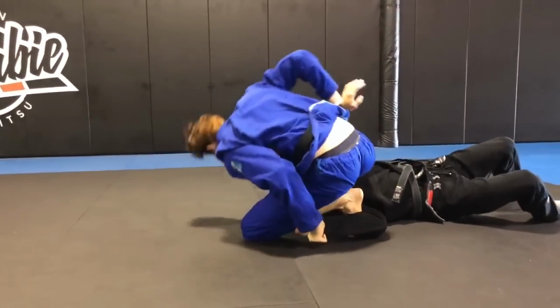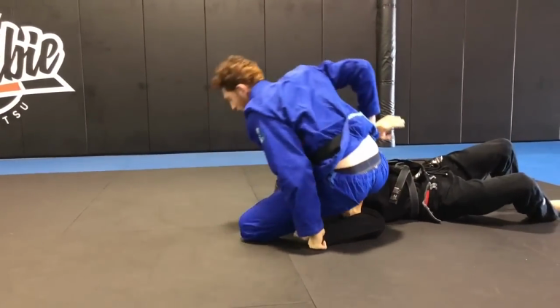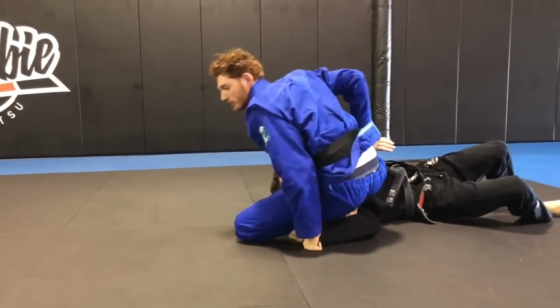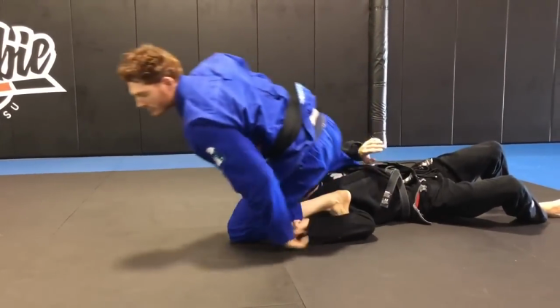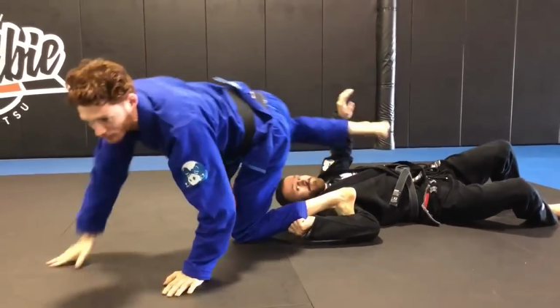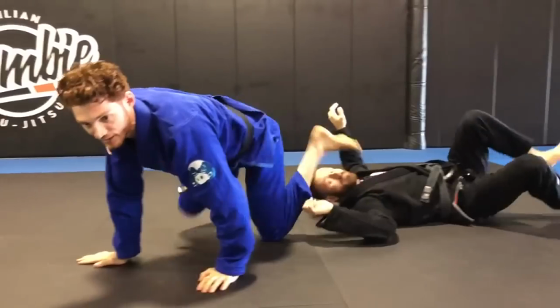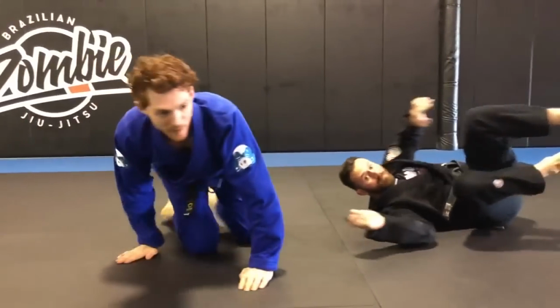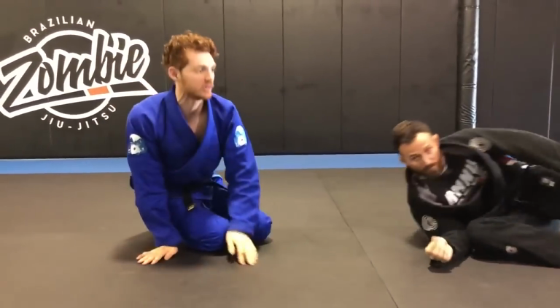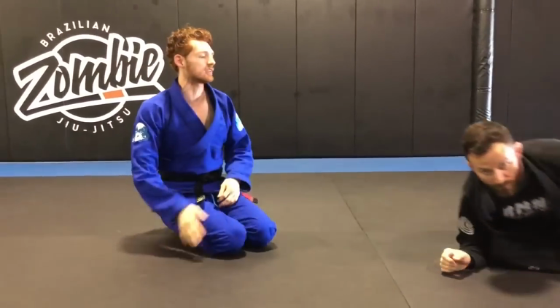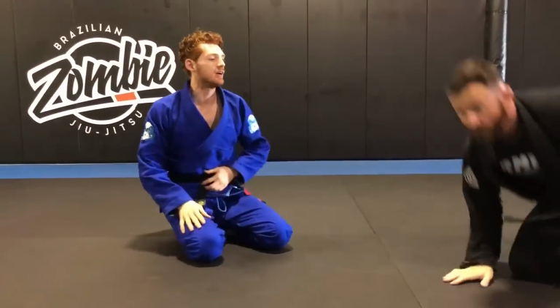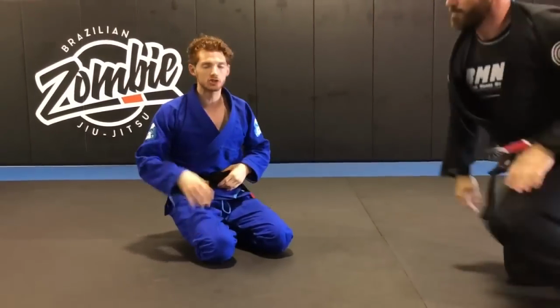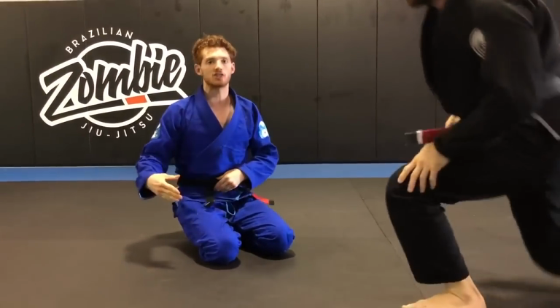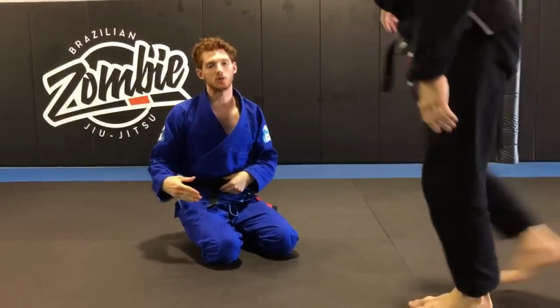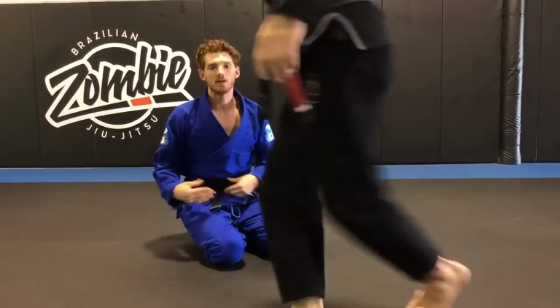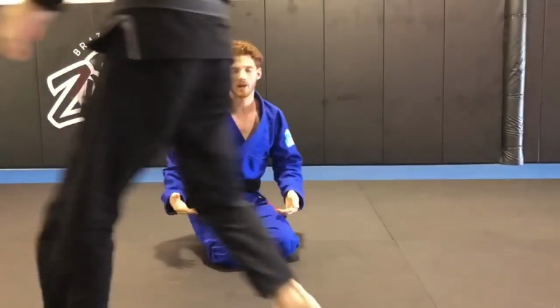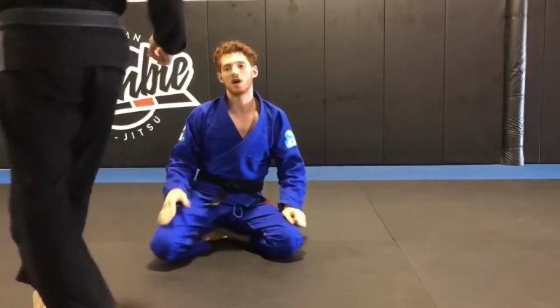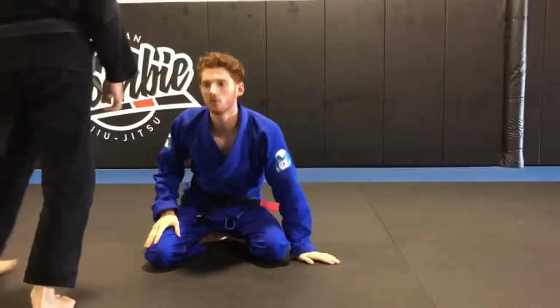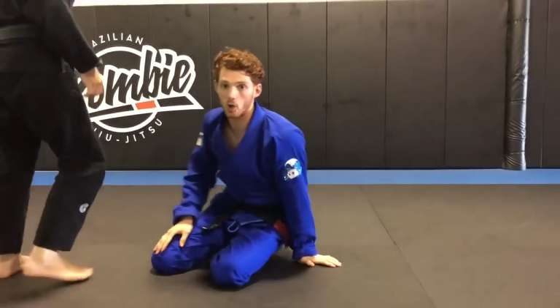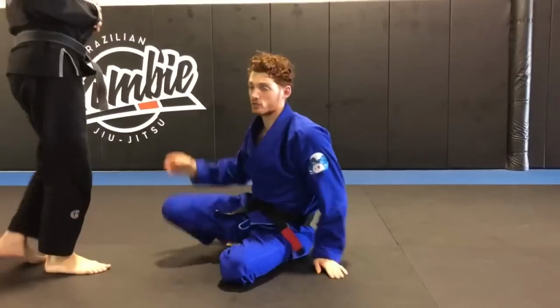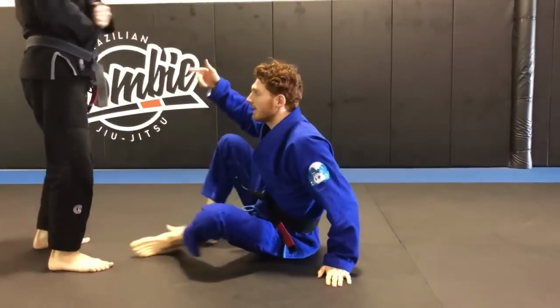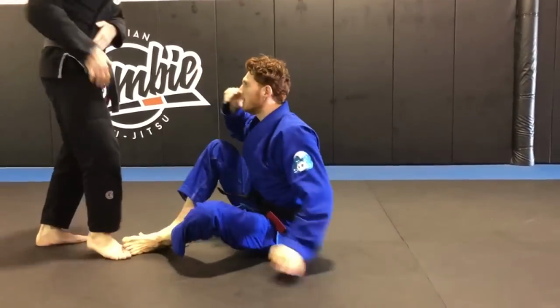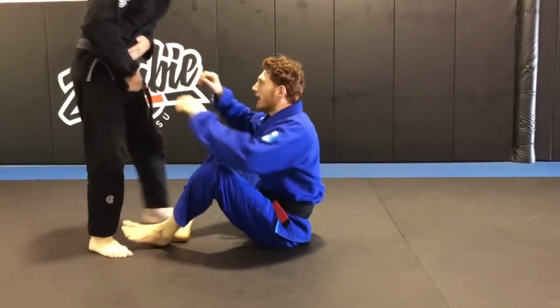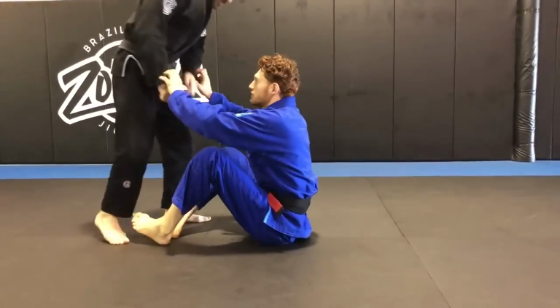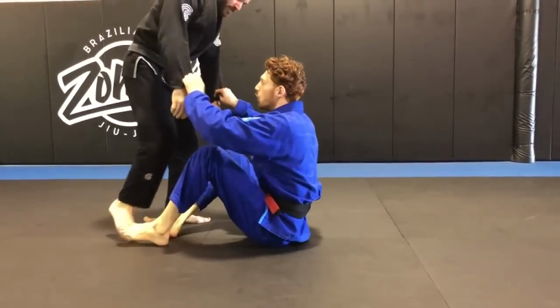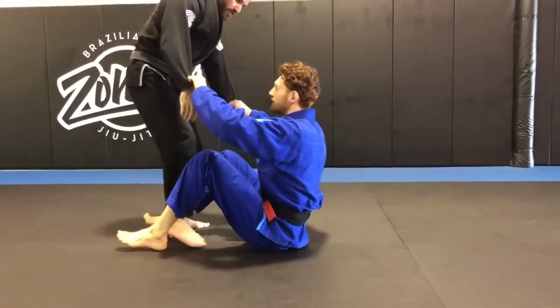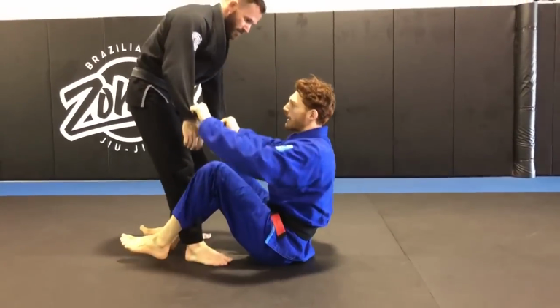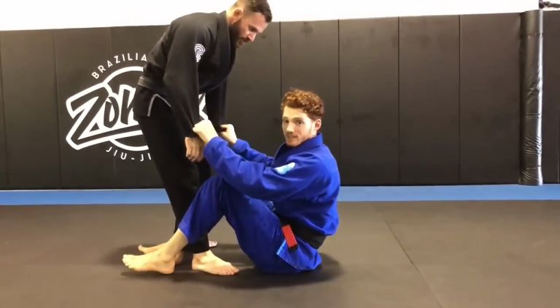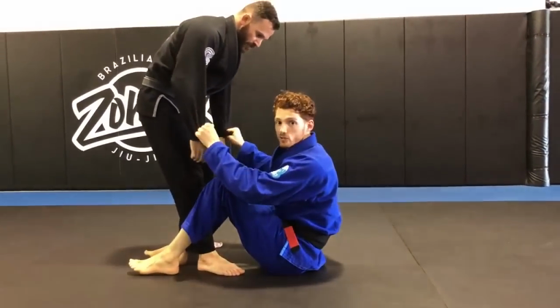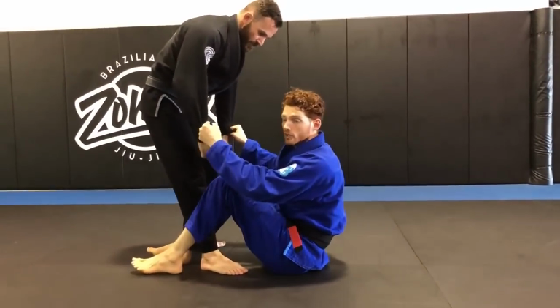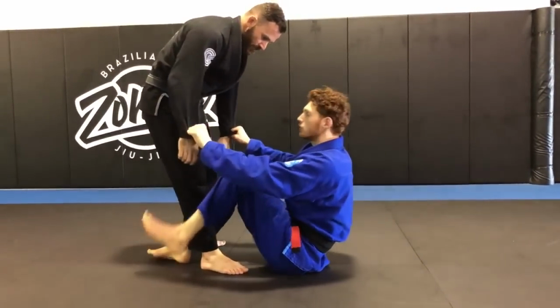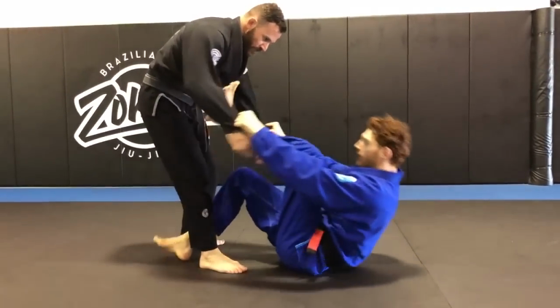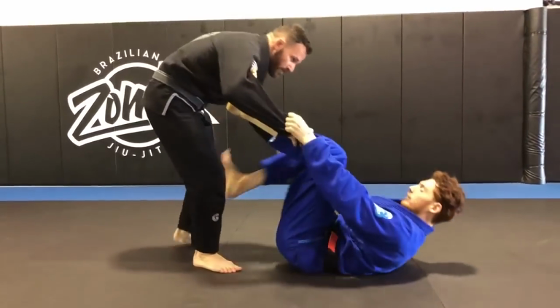Come up. Realistically, you're probably not going to get the mount or anything like that — usually you just get the sweep. Sometimes, when you do an overhead sweep like that, if the guy tries to over-fight the sweep after he lands, you can turn it into an omoplata or a triangle.